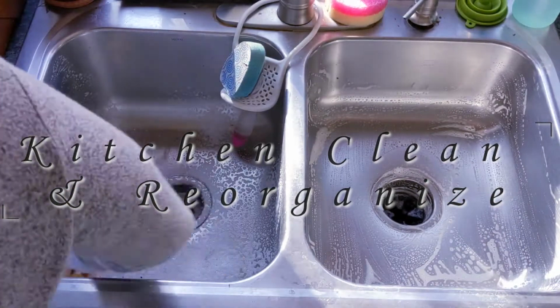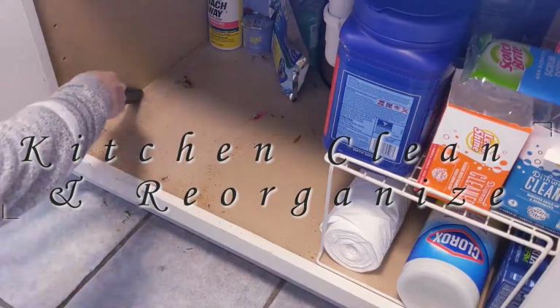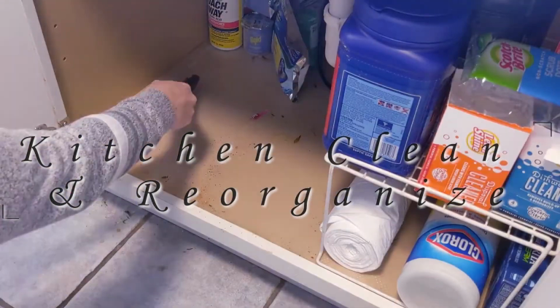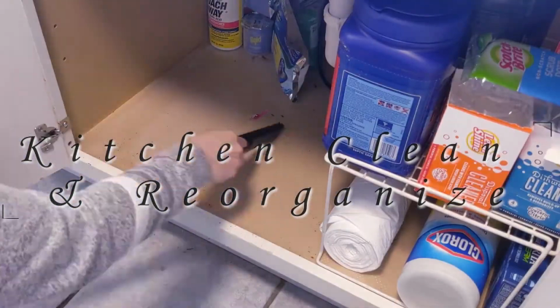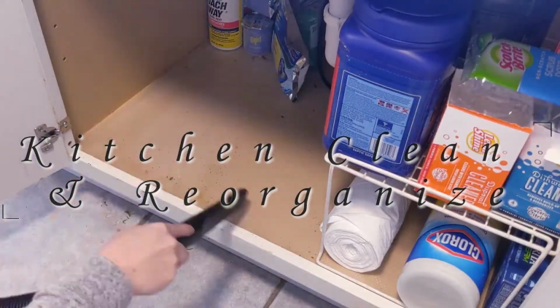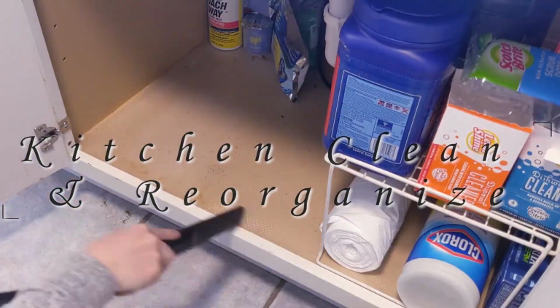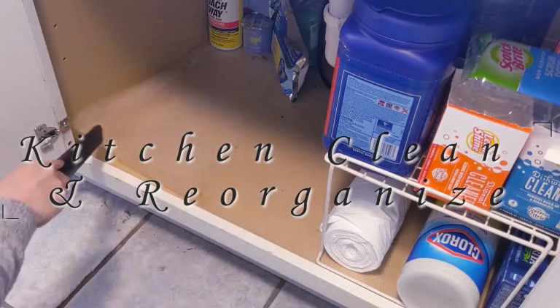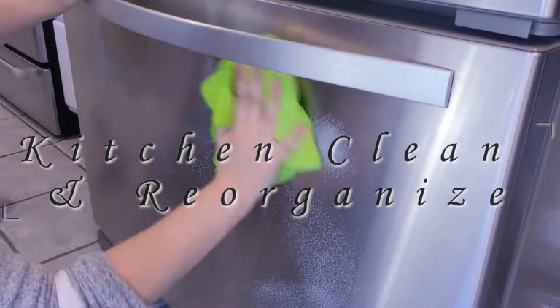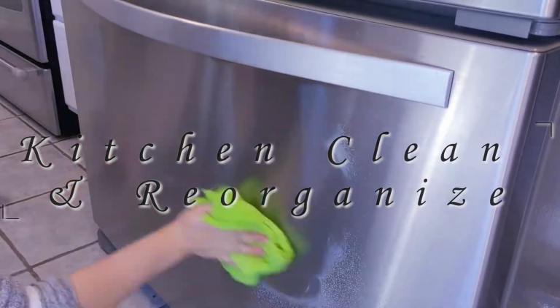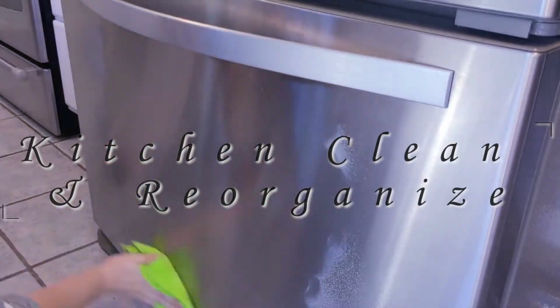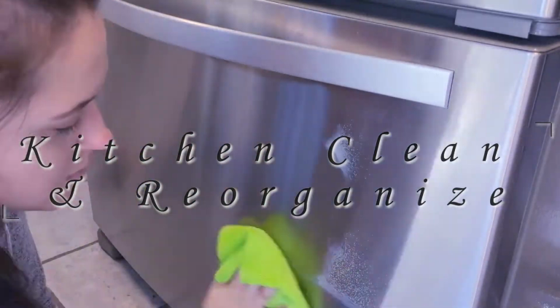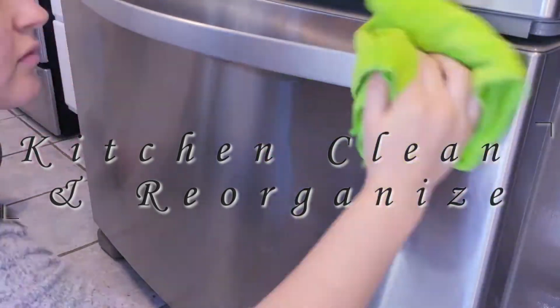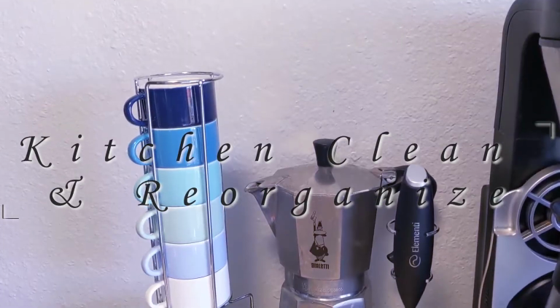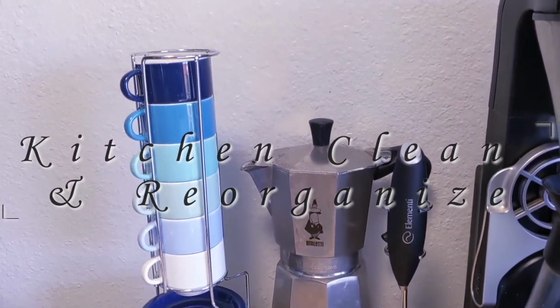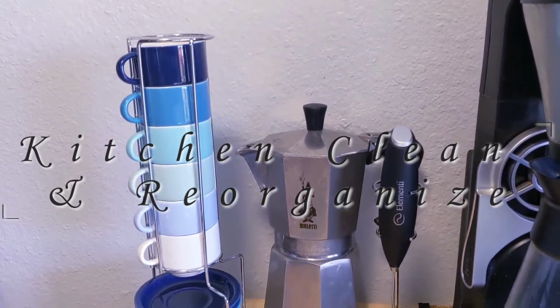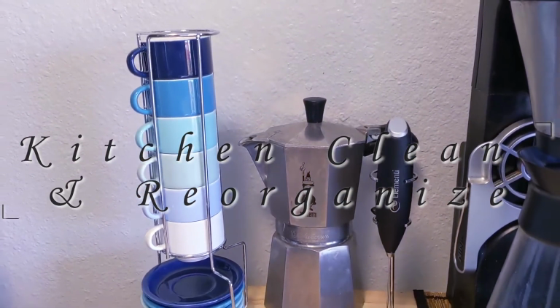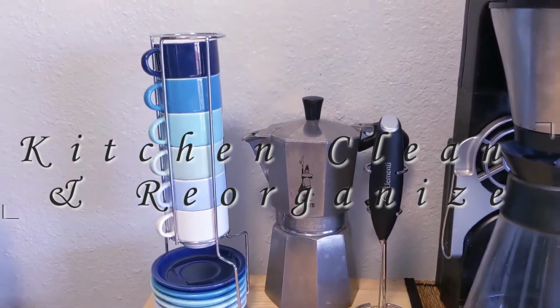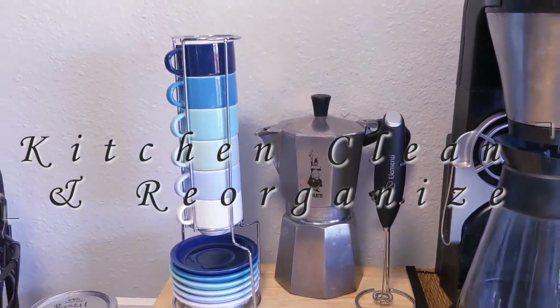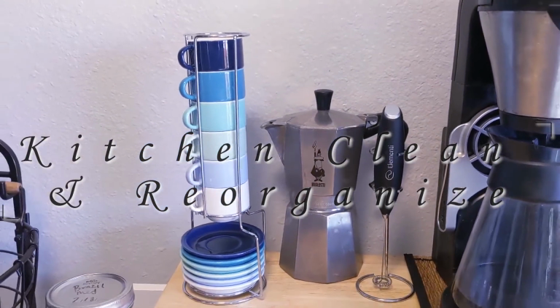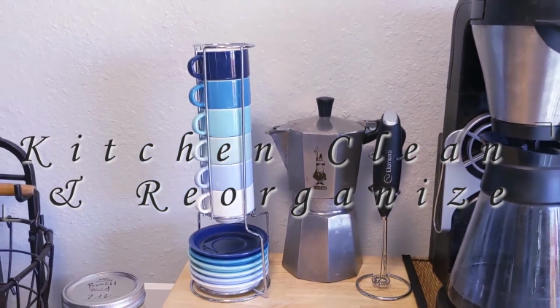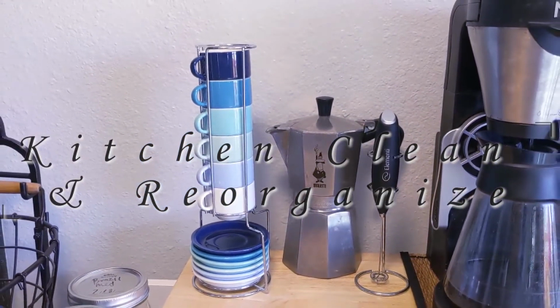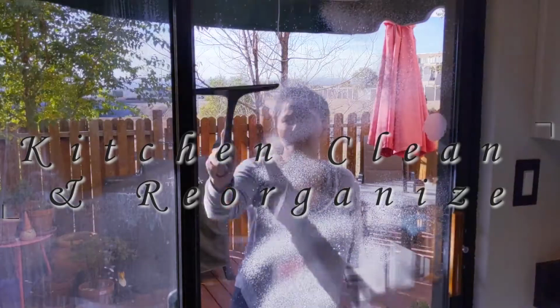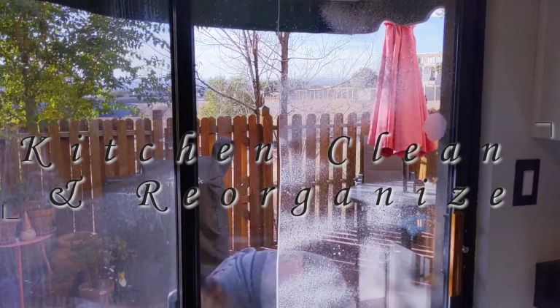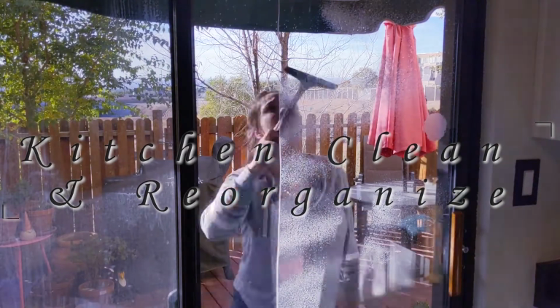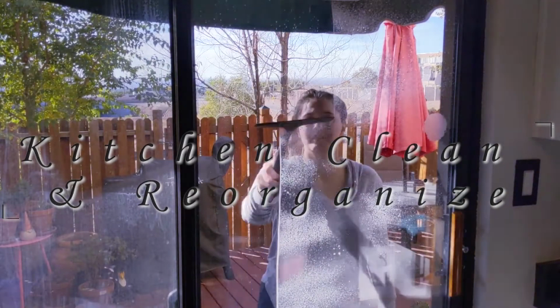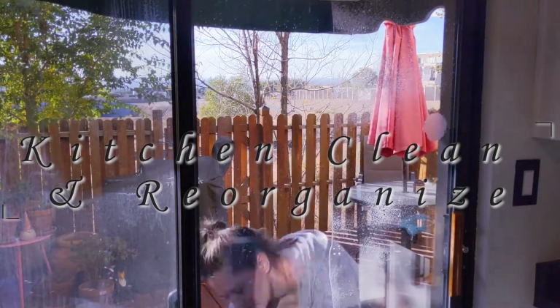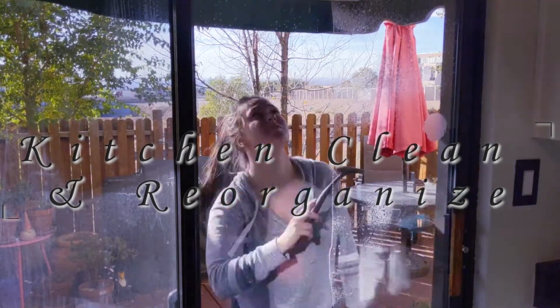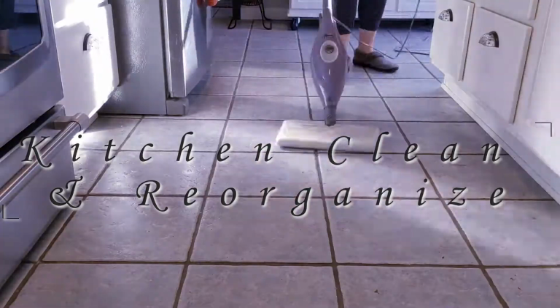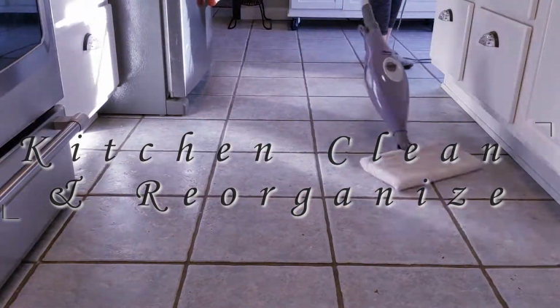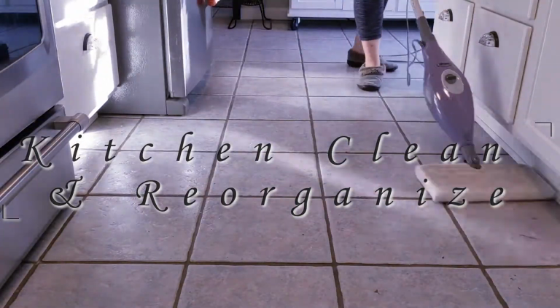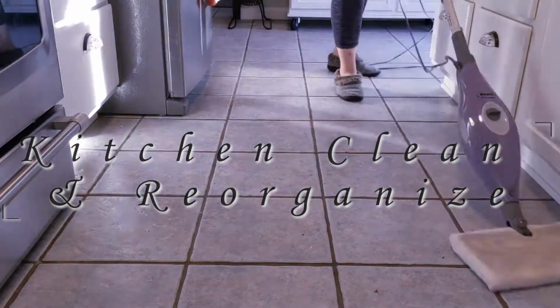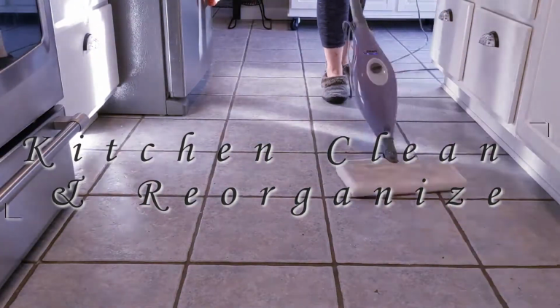Today's video is a kitchen clean and reorganize. I'll clean my kitchen and while cleaning it I will try to pay attention to the areas that I occasionally neglect, as well as reorganize two cabinets that have been driving me crazy for some time.